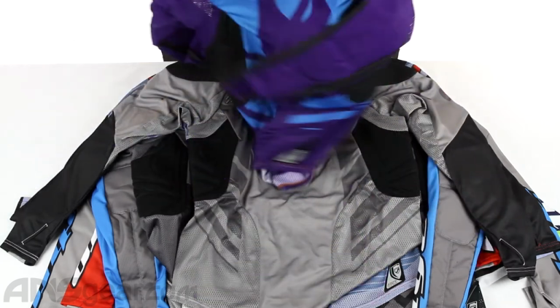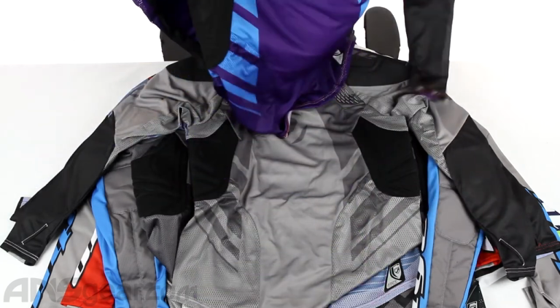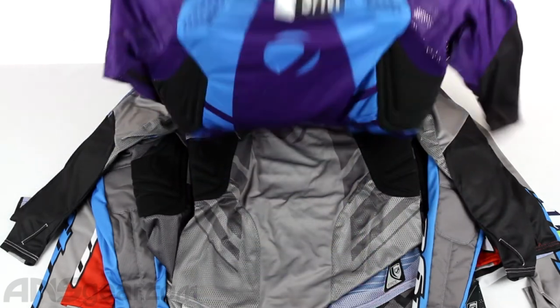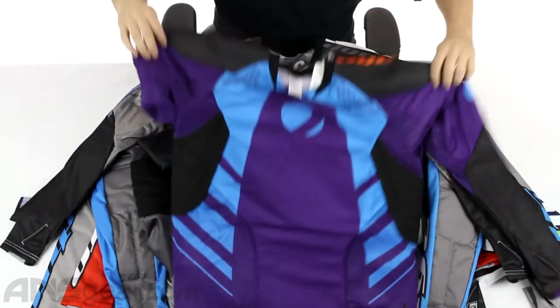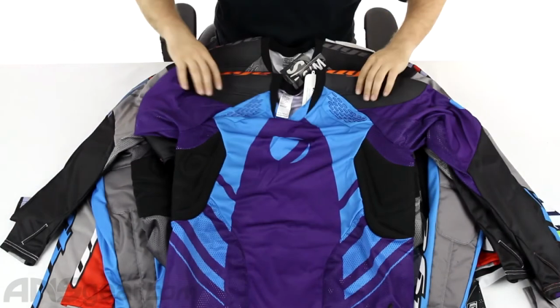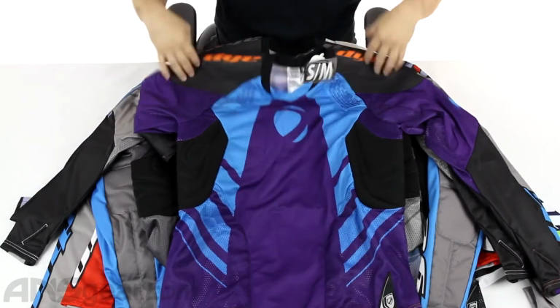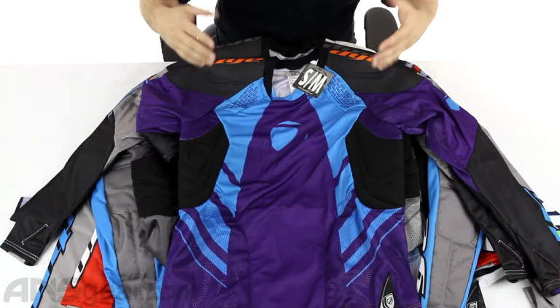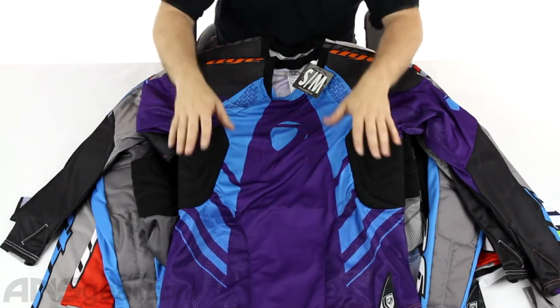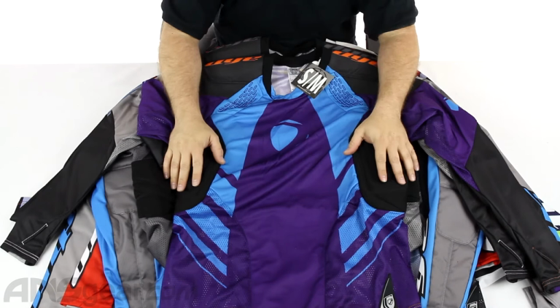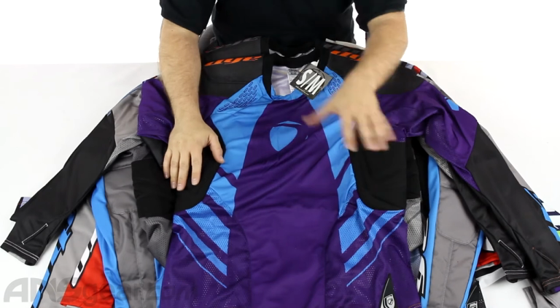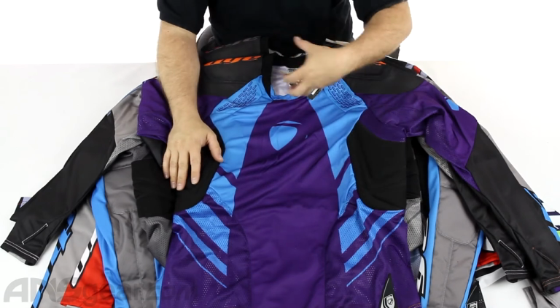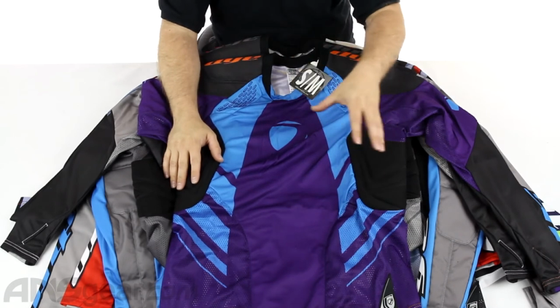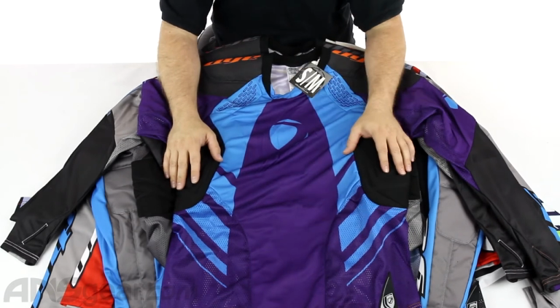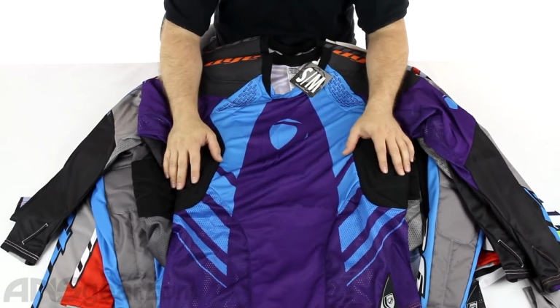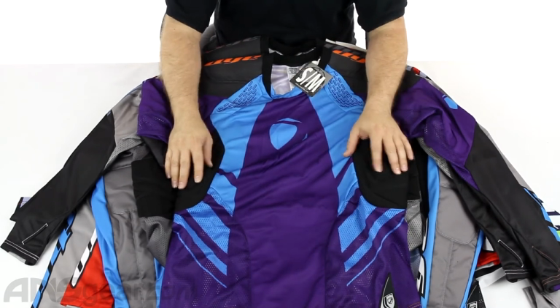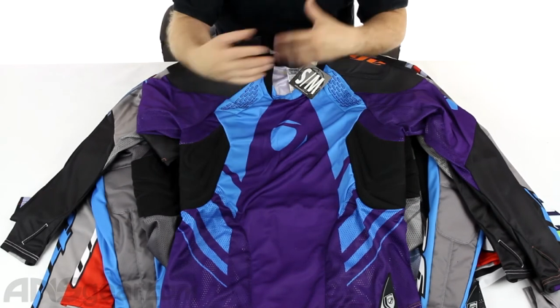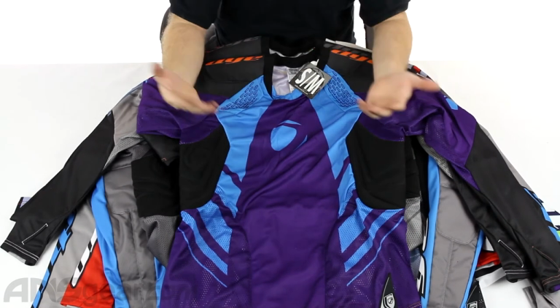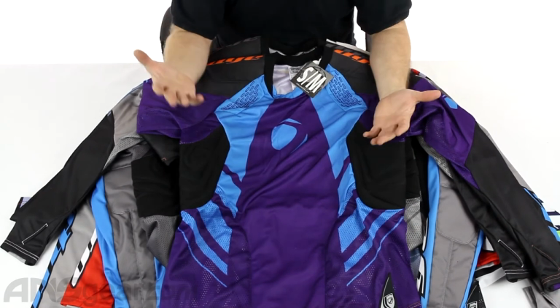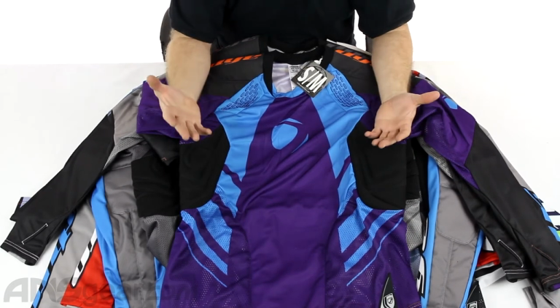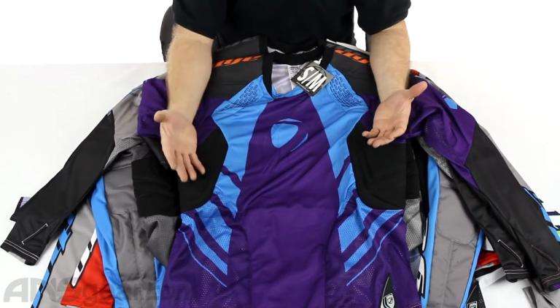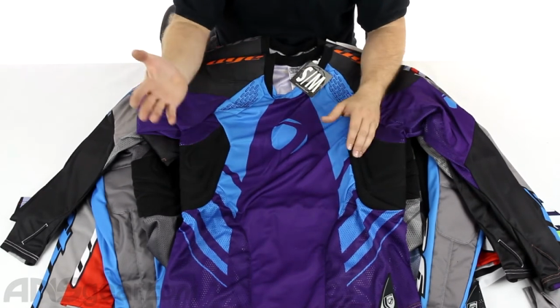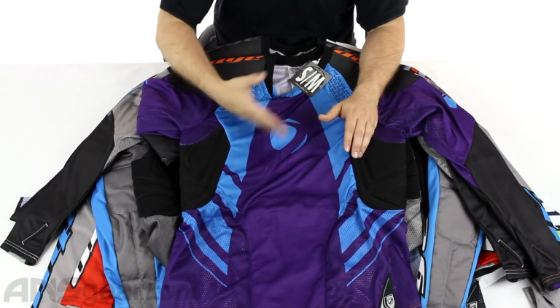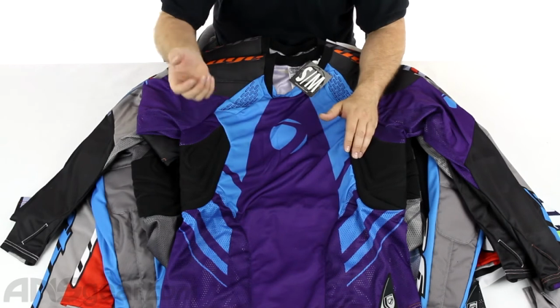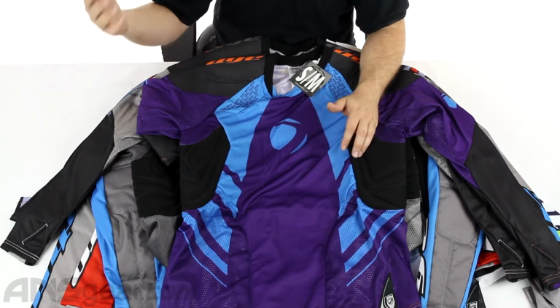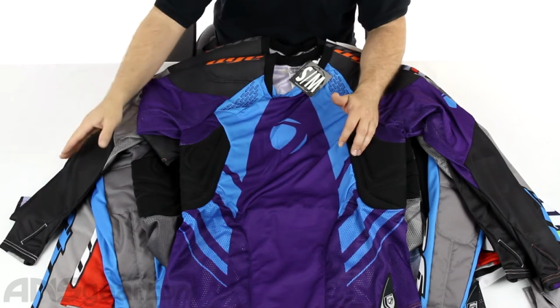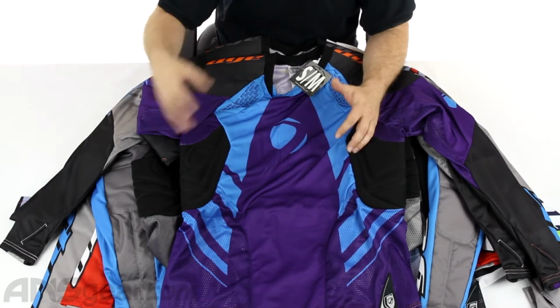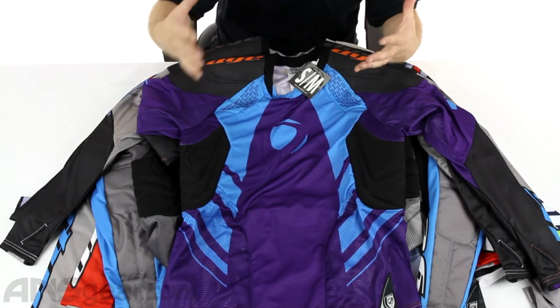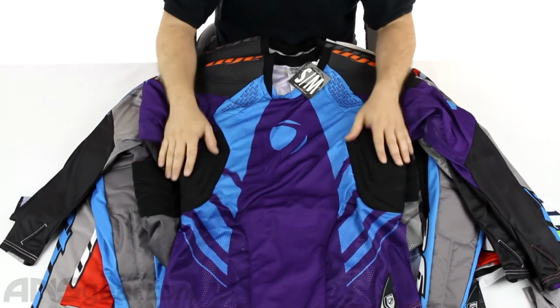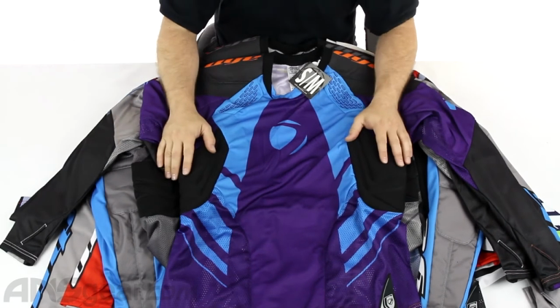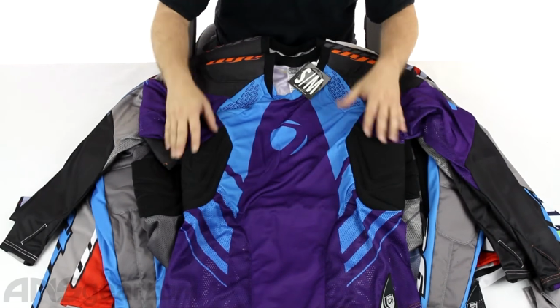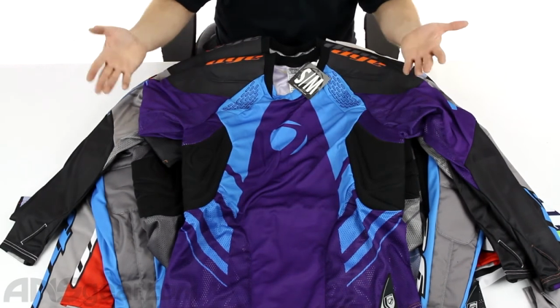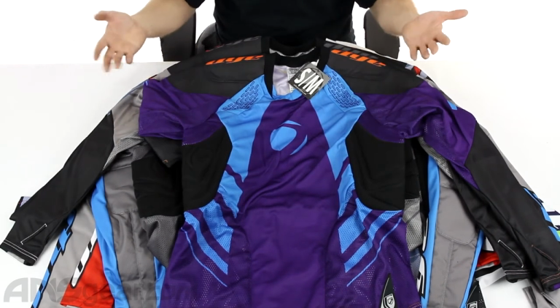So it's a good jersey from Dye — very, very lightweight, with padding in a good assortment of spots. Not overly padded, because everybody's going to wear padding underneath. You're going to wear a chest protector under there, you're going to wear elbow pads. So to overdo it doesn't really help.